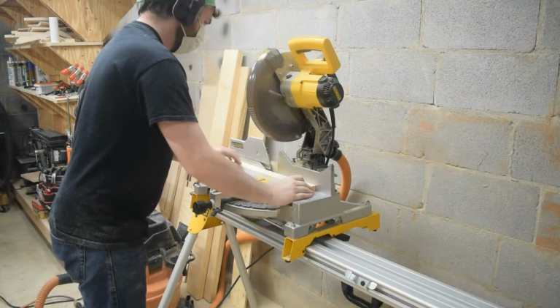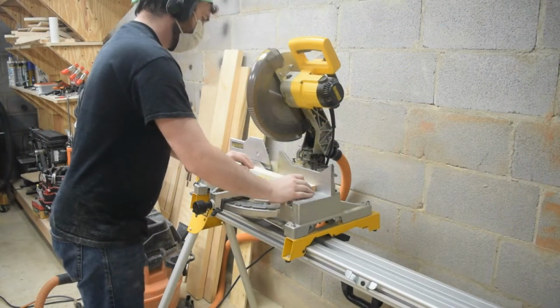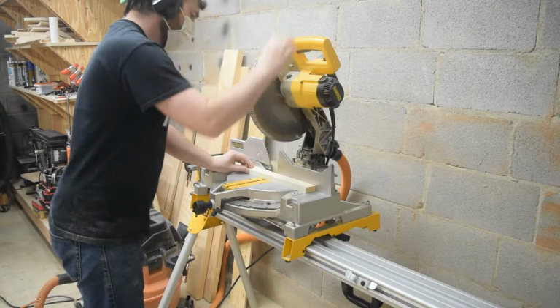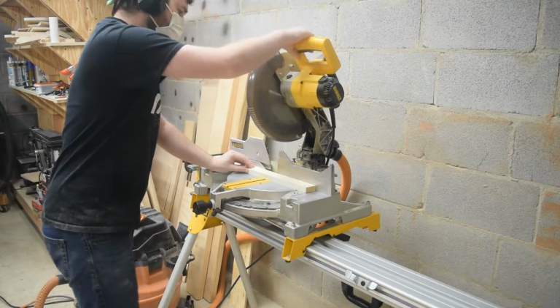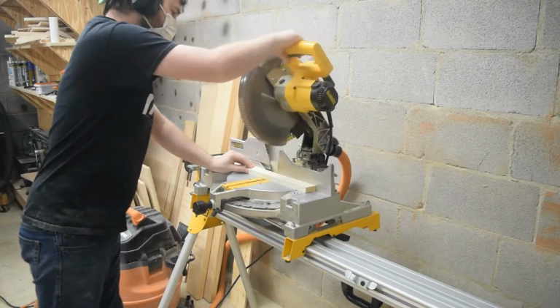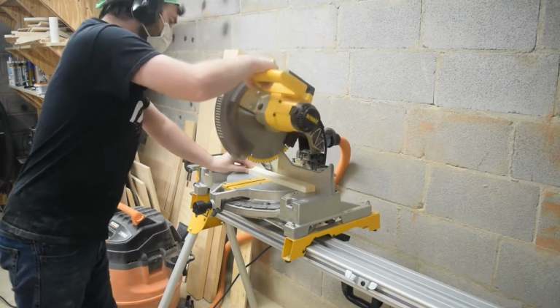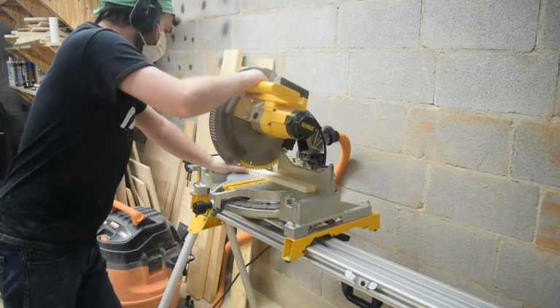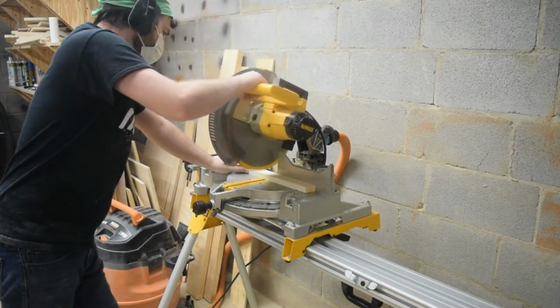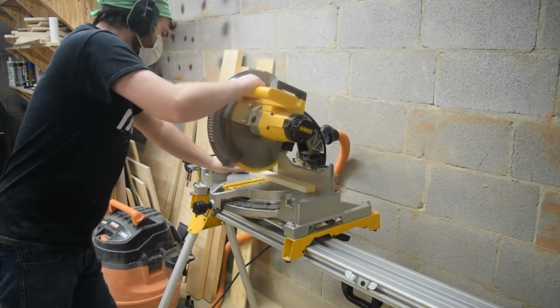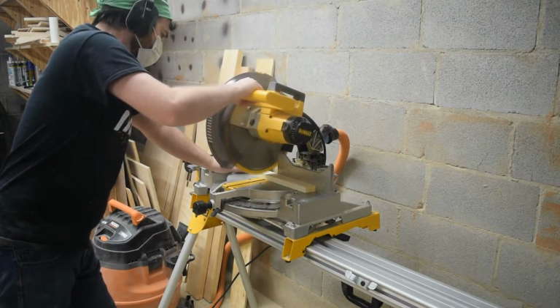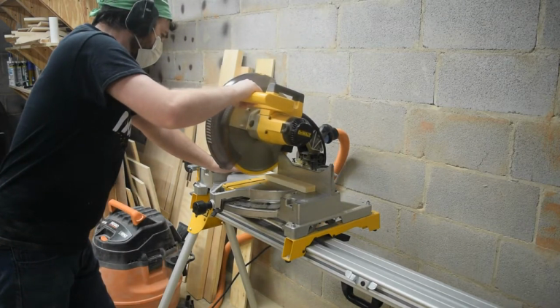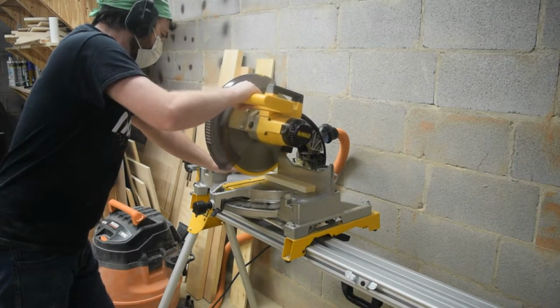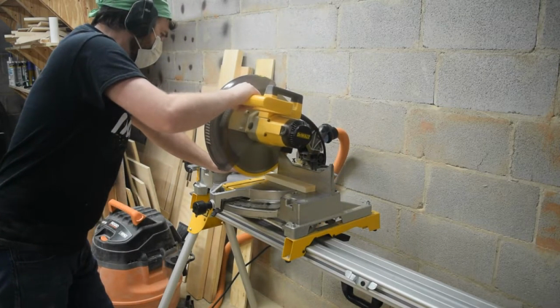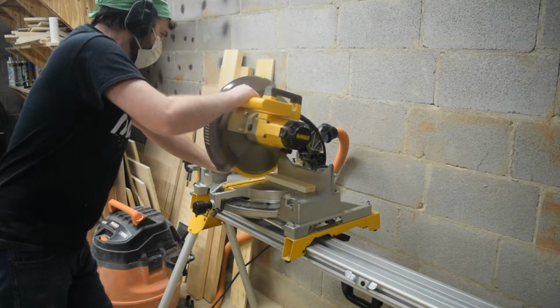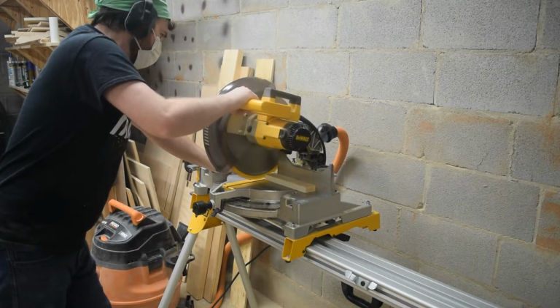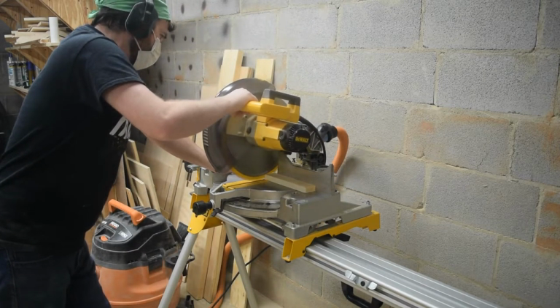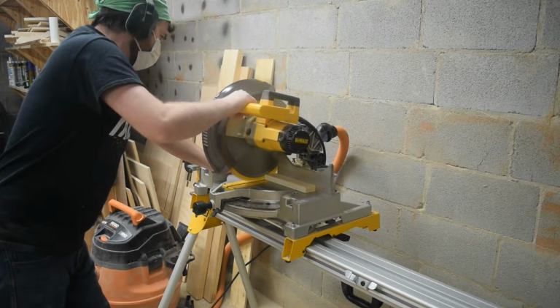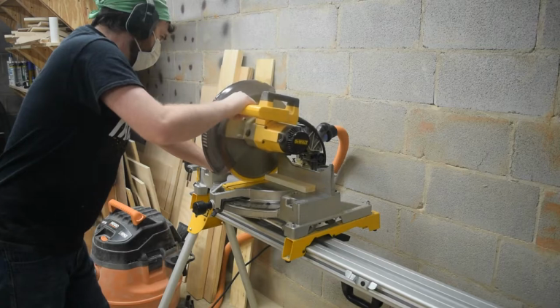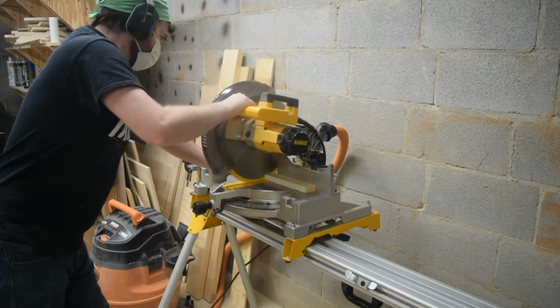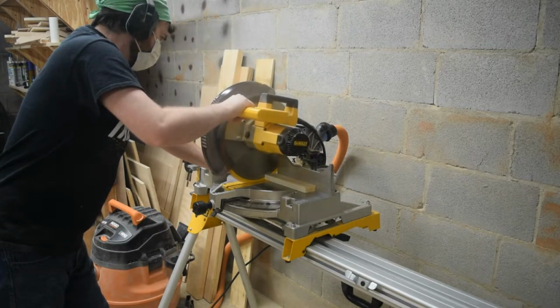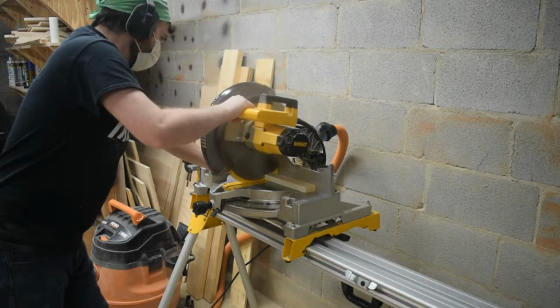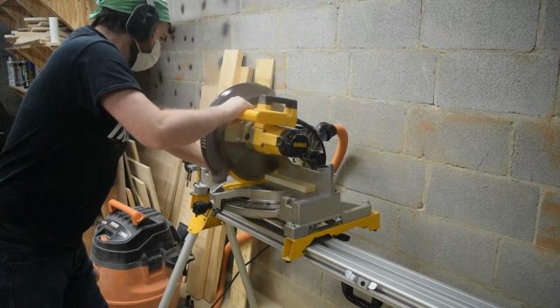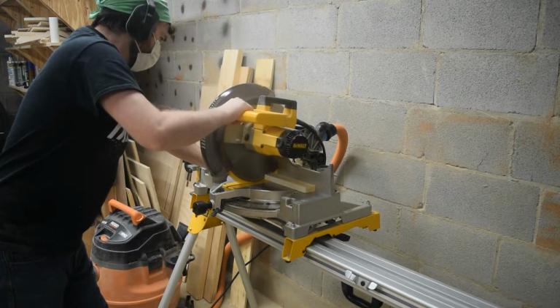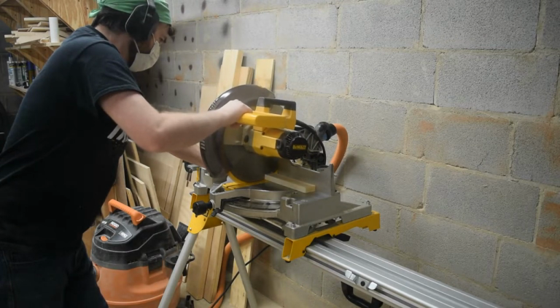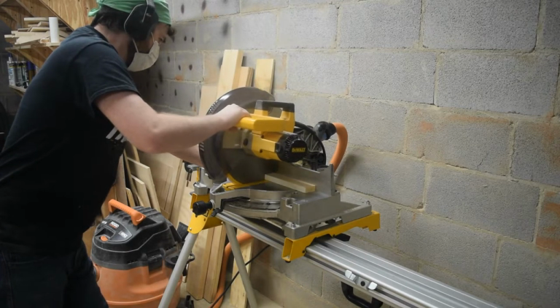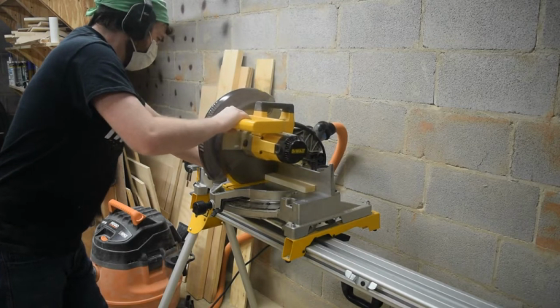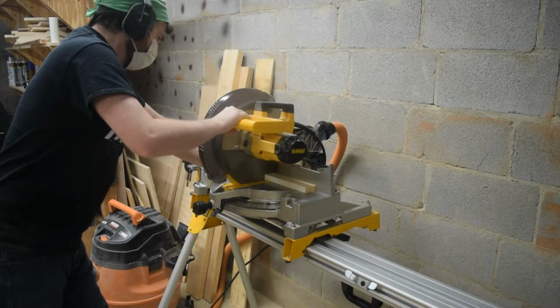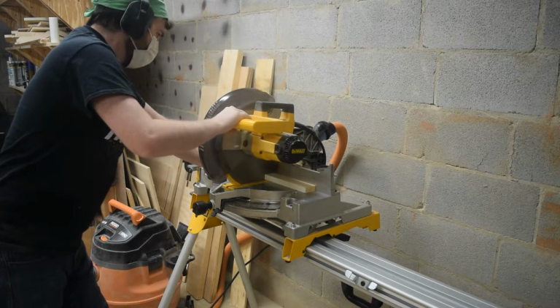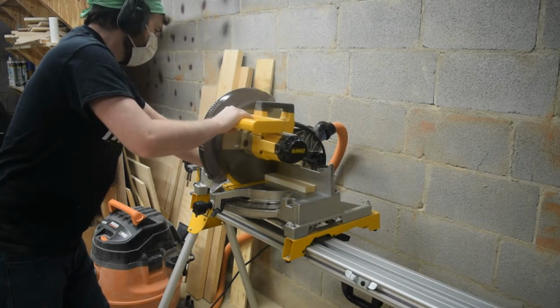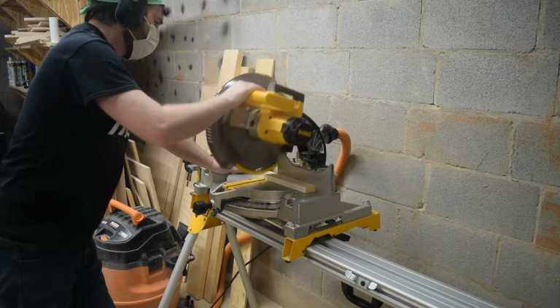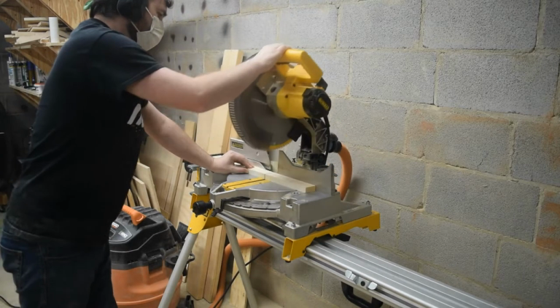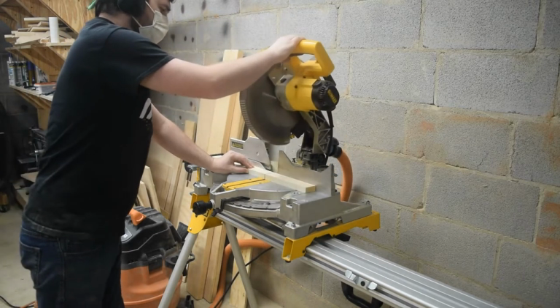Next it was time to cut the wood to length at the miter saw. I needed a lot of the short horizontal pieces and I ended up cutting even more than required. That's okay — it gave me a chance to pick the best ones.